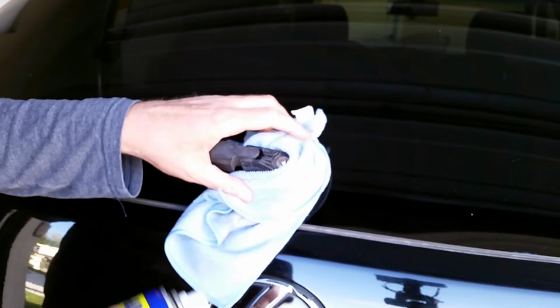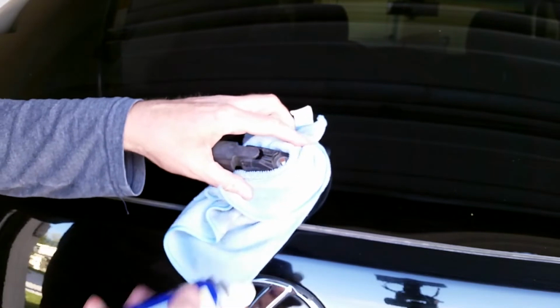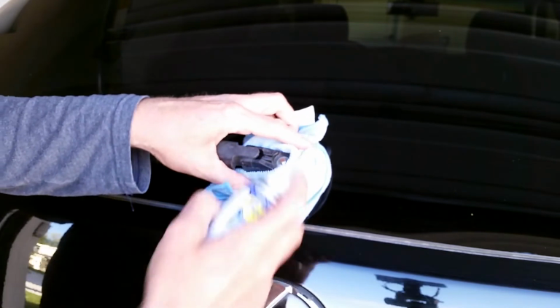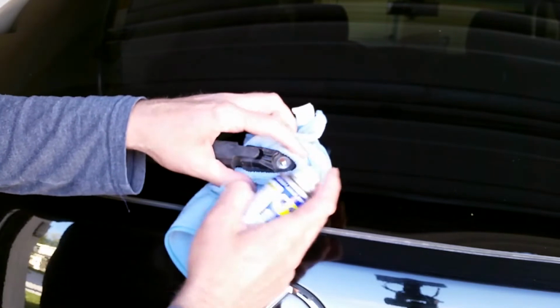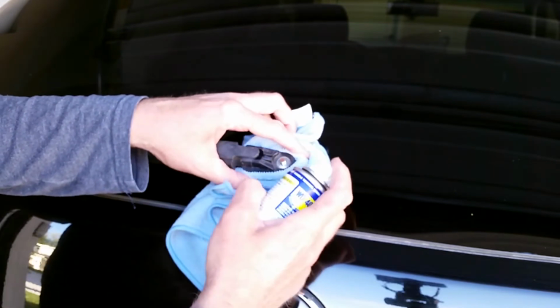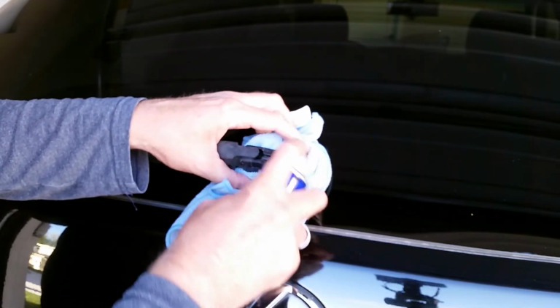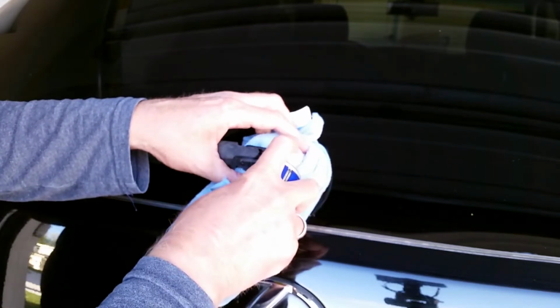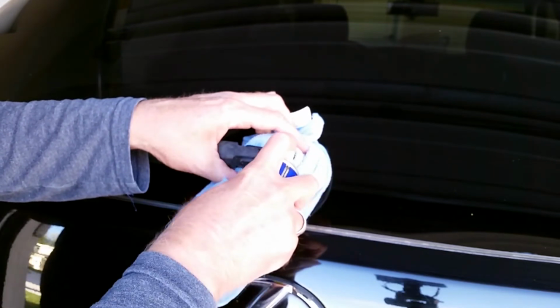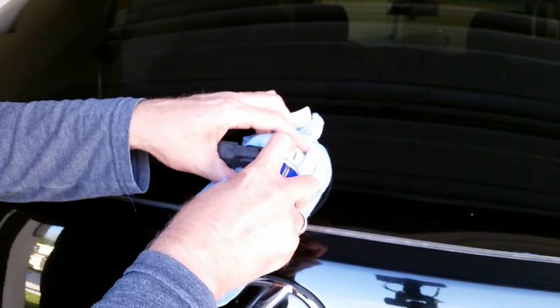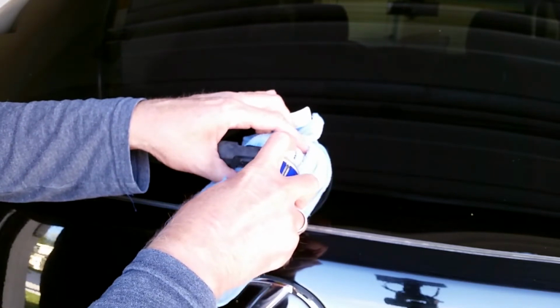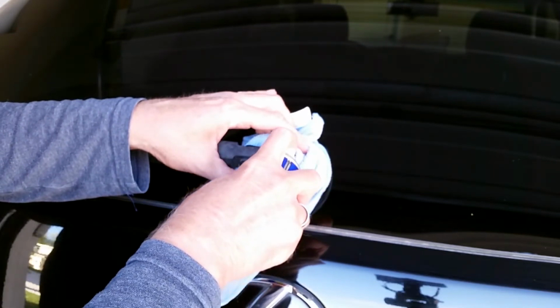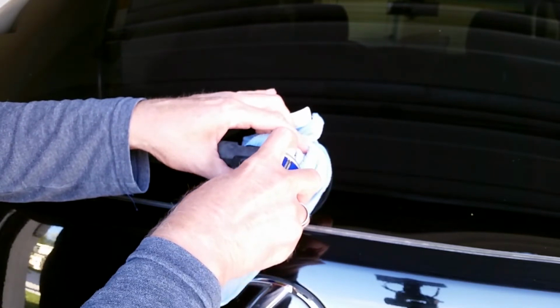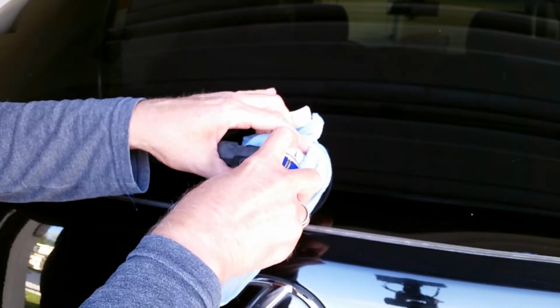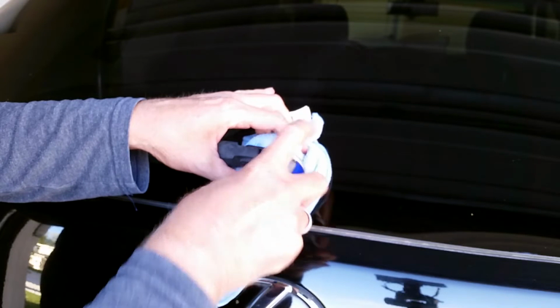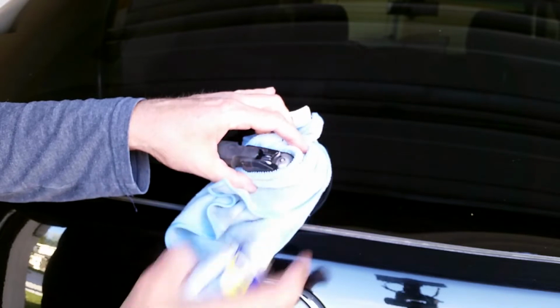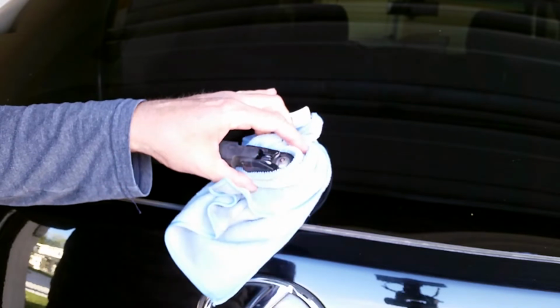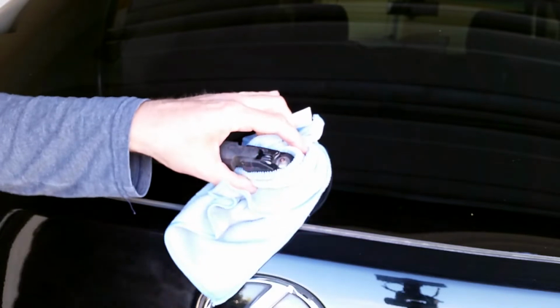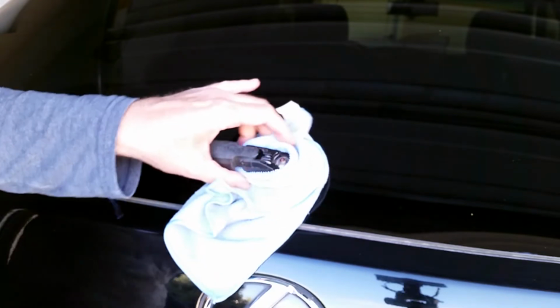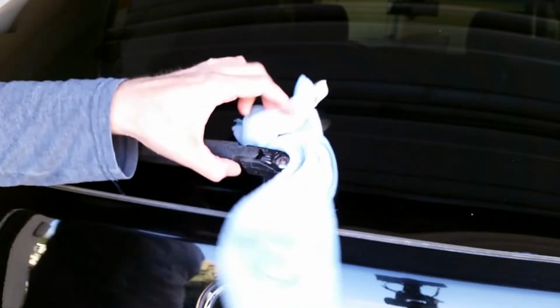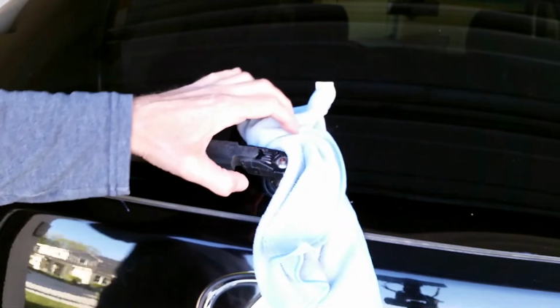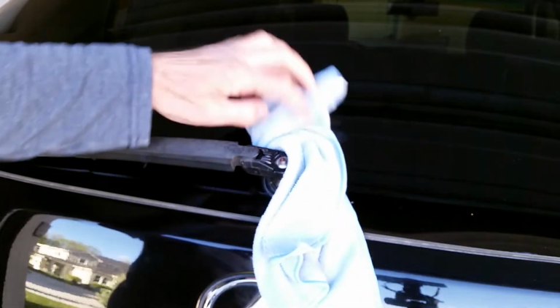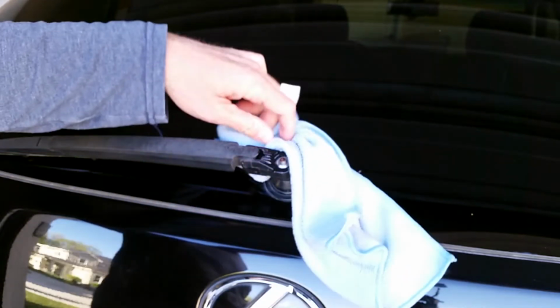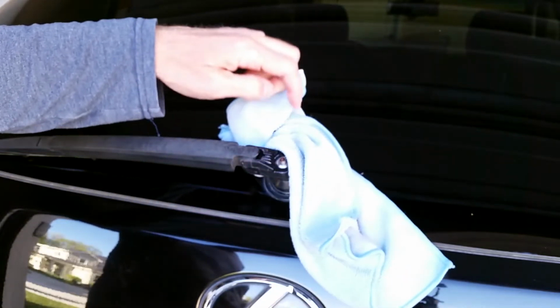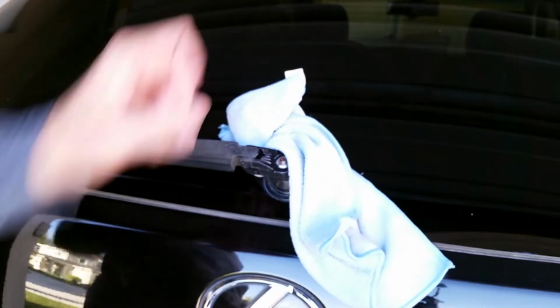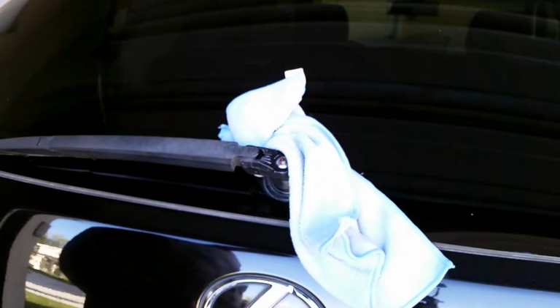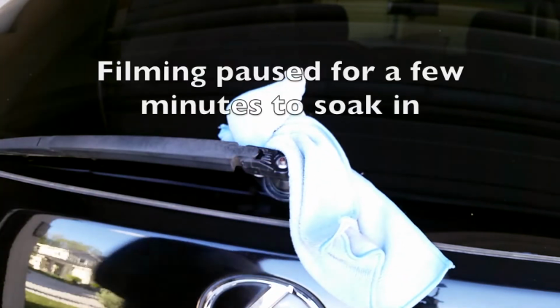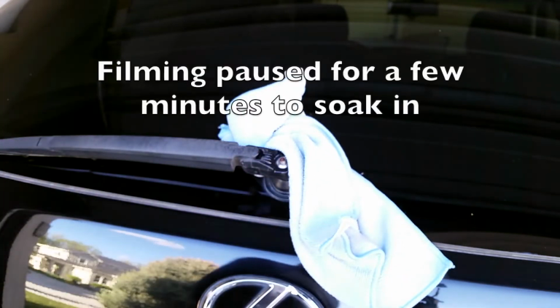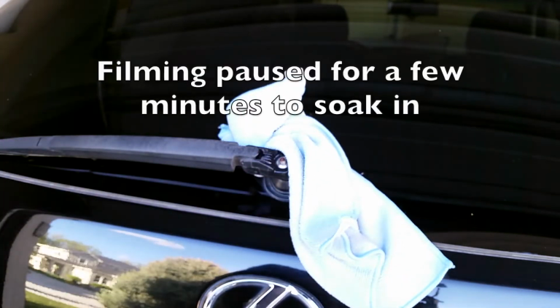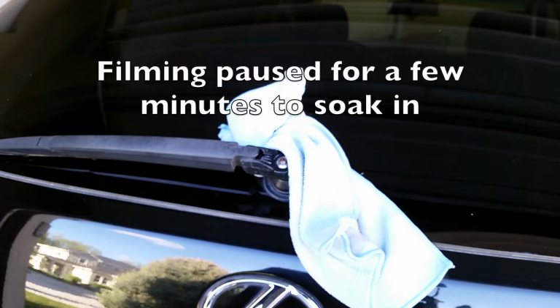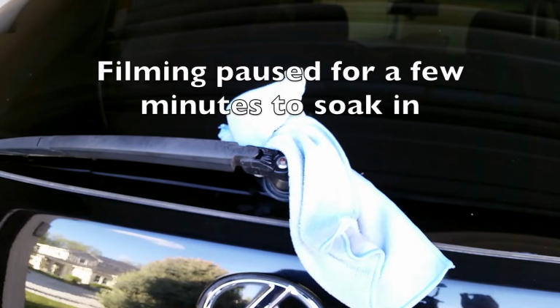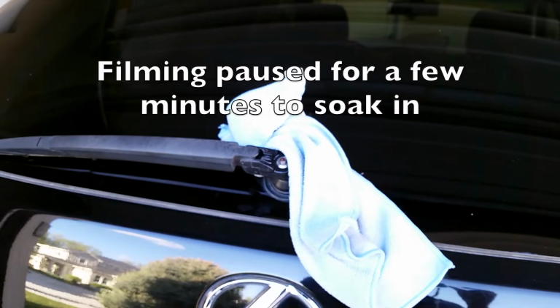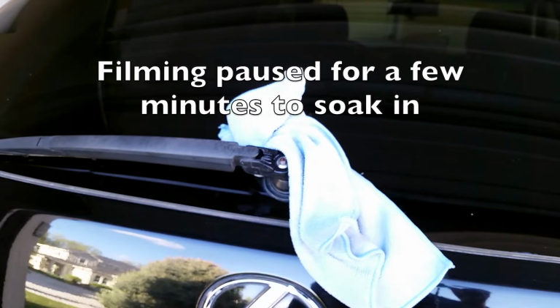I'm just protecting my glass and paint from the oil with a towel. I'm going to spray and let that soak for a few minutes — I'll pause the video and be back in just a second.